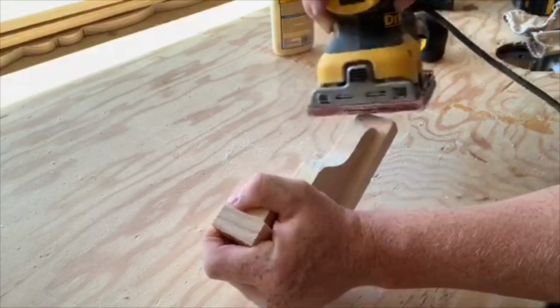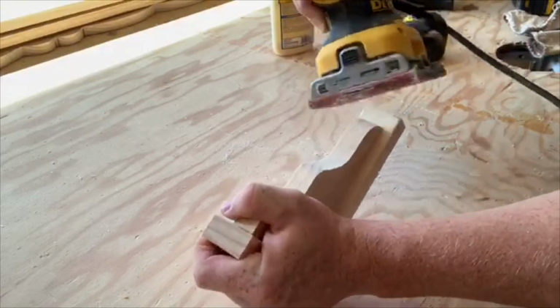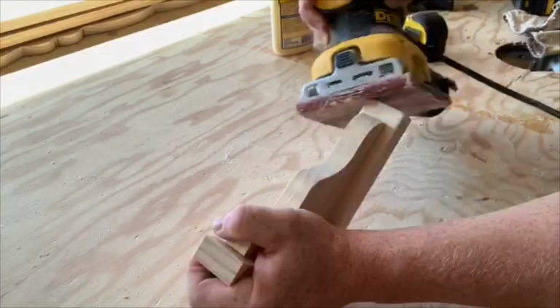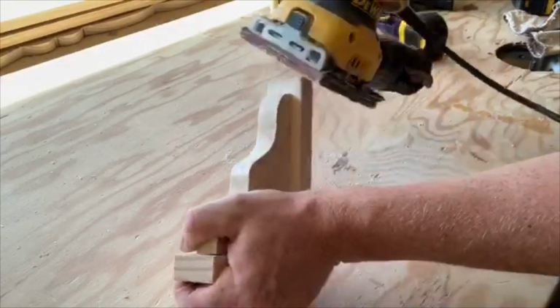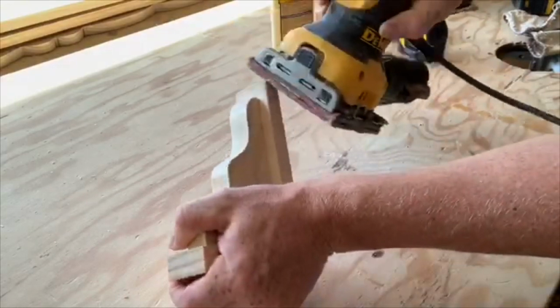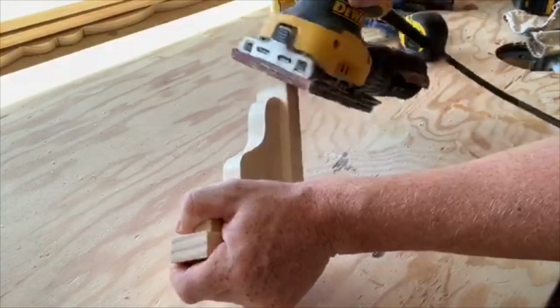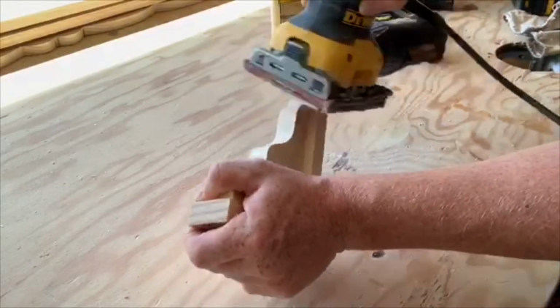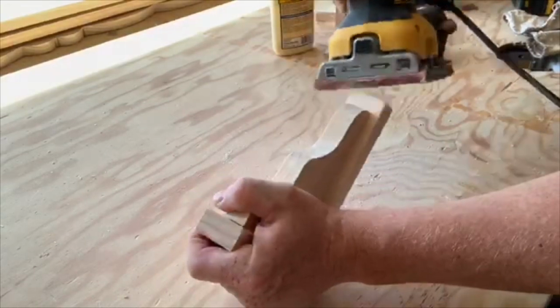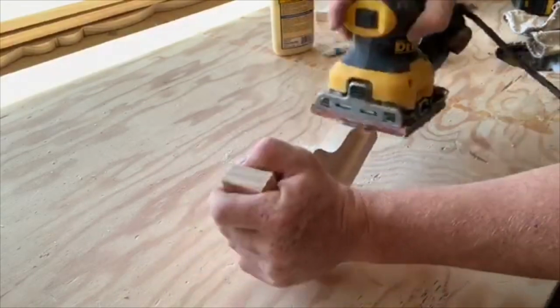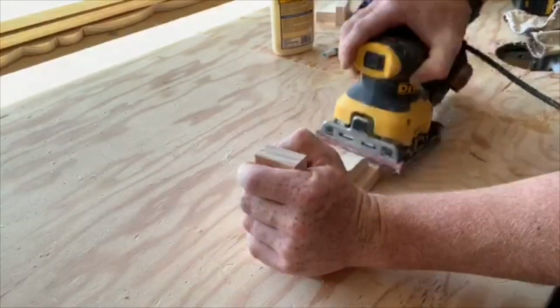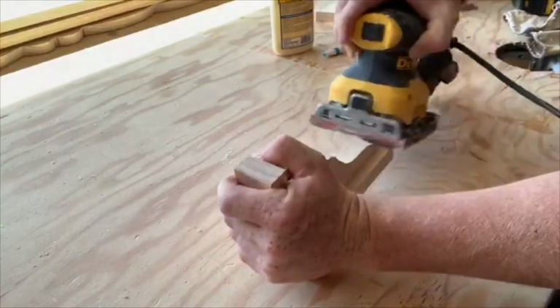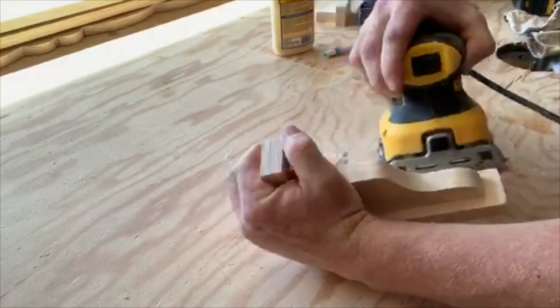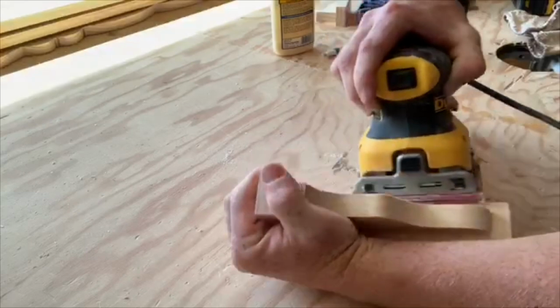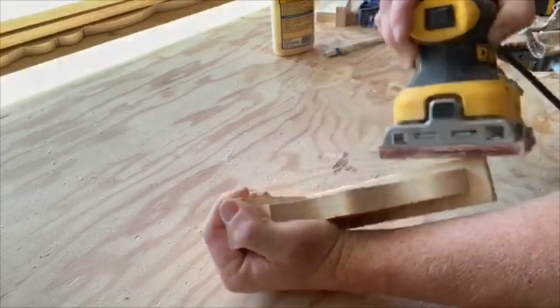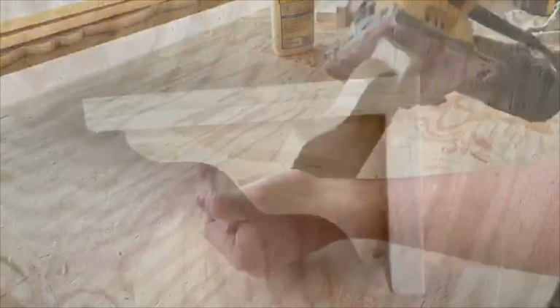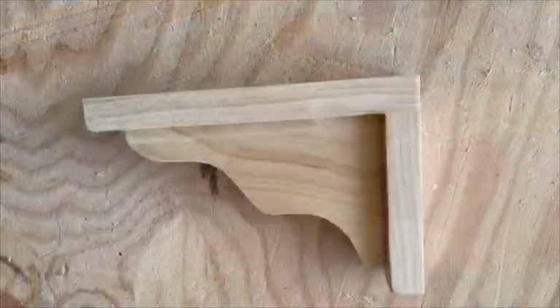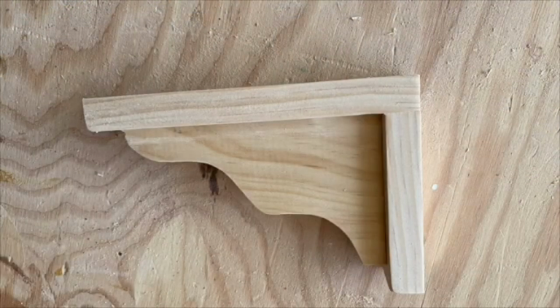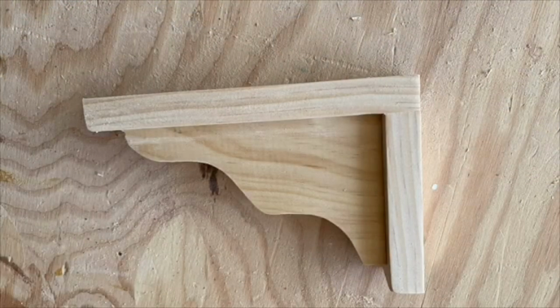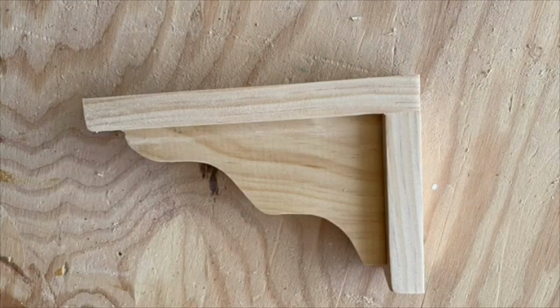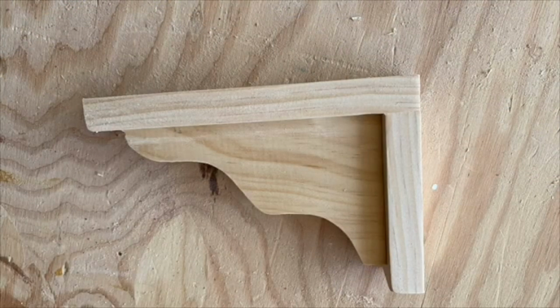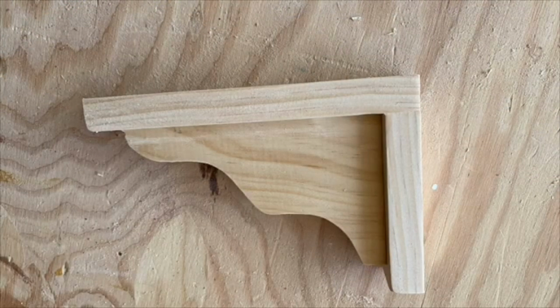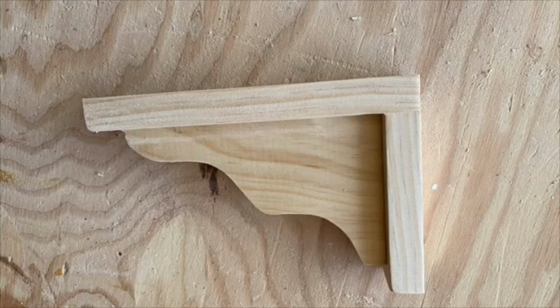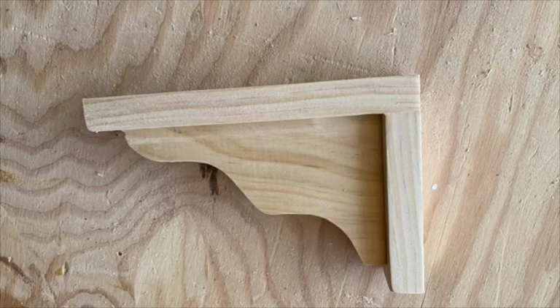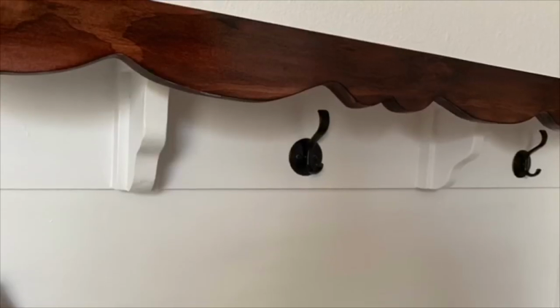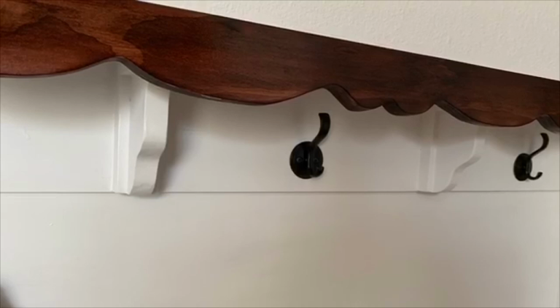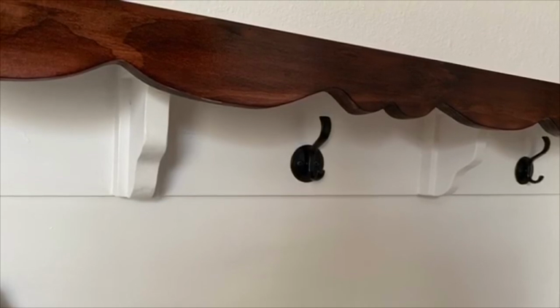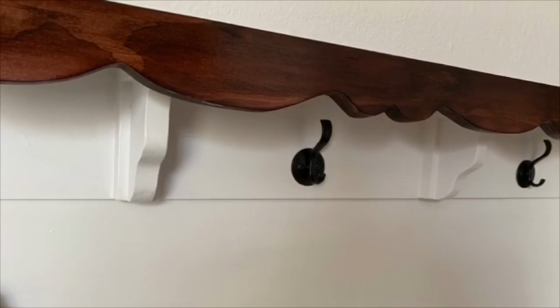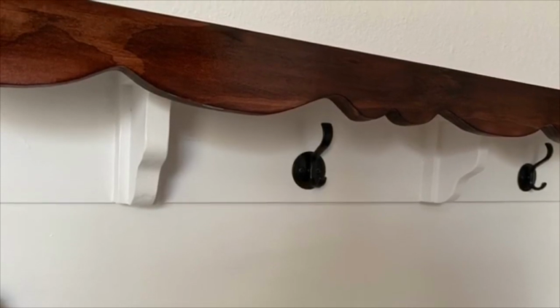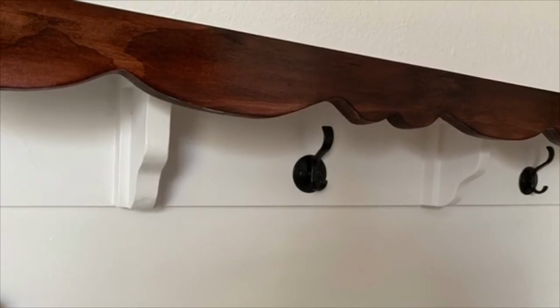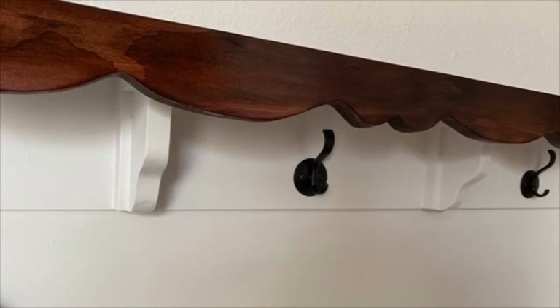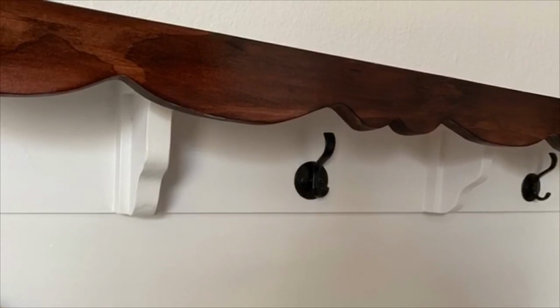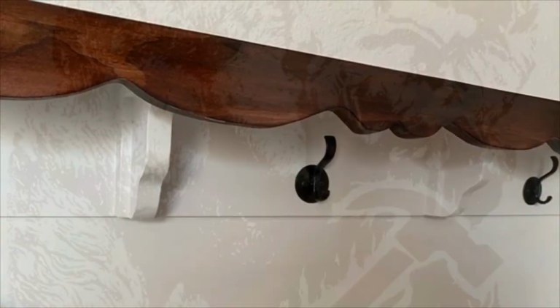Once you've finished sanding, just look around and make sure it looks all good to go. And here you have yourself a wooden shelf bracket — just a real simple way to make one. Here's an application I used on one of them. There are obviously many ways you can use them.